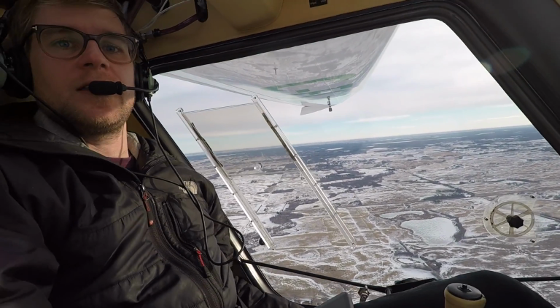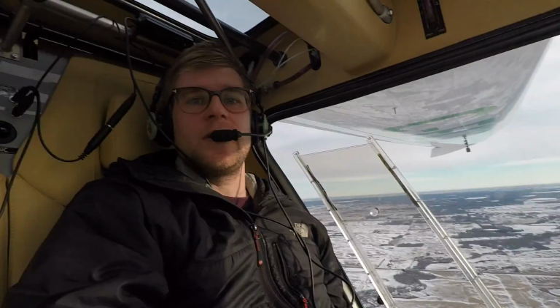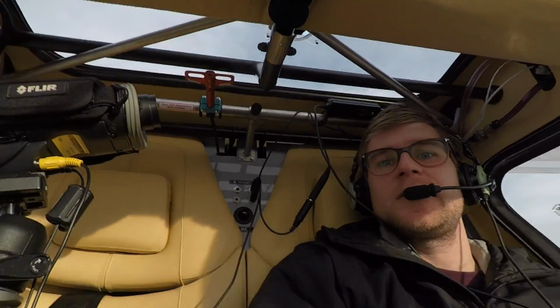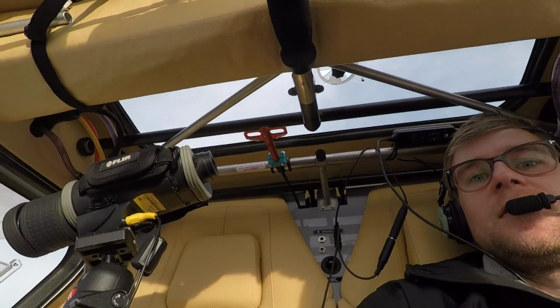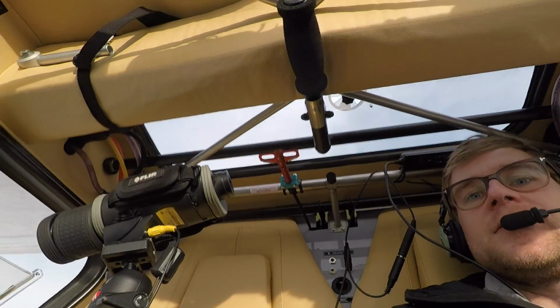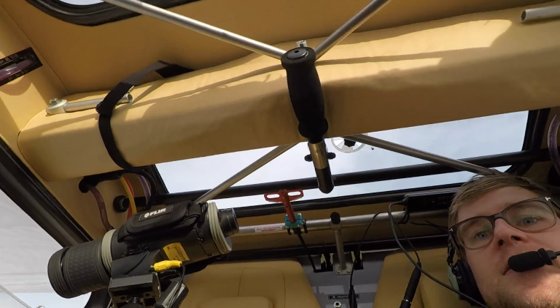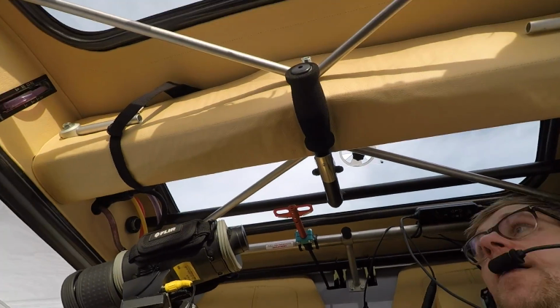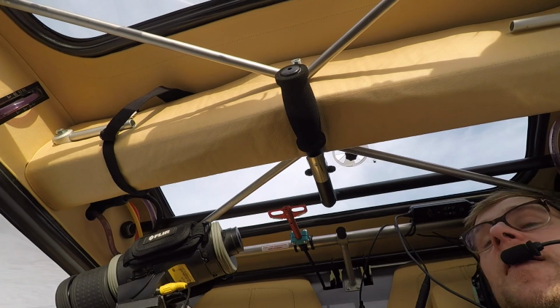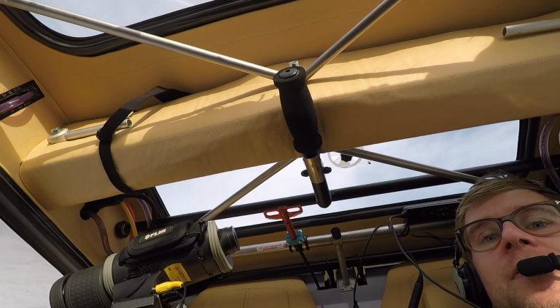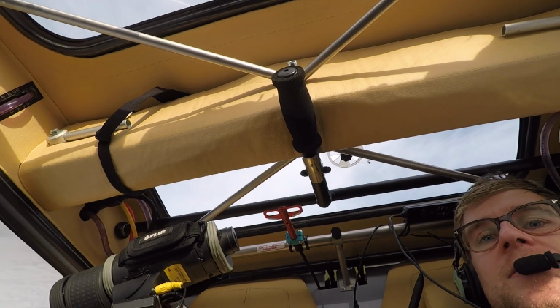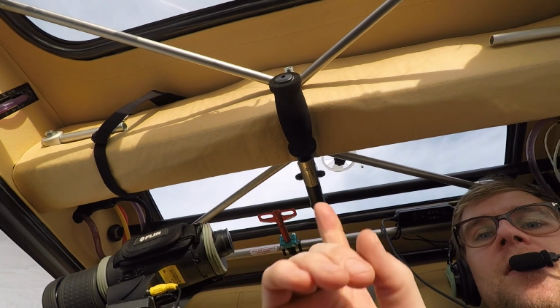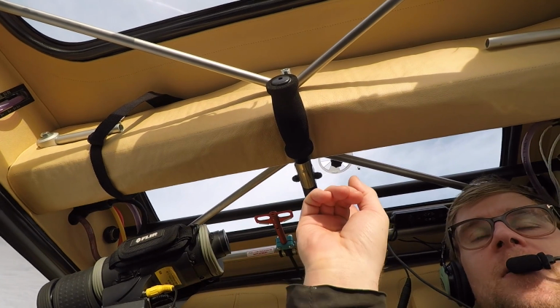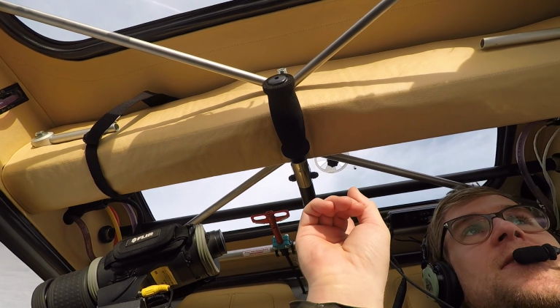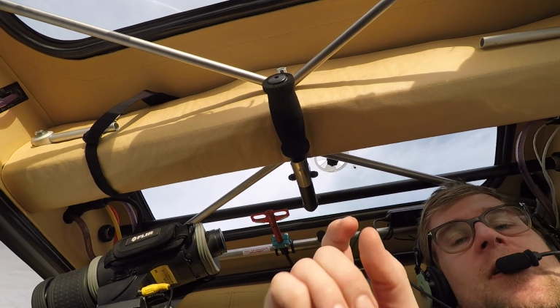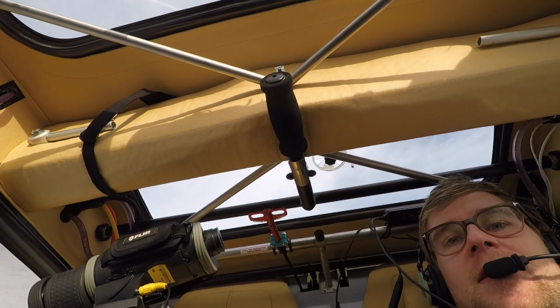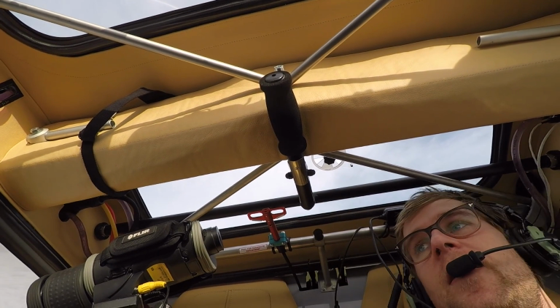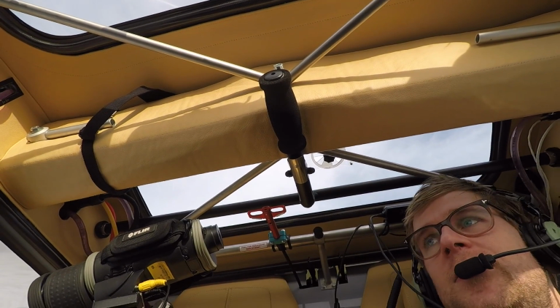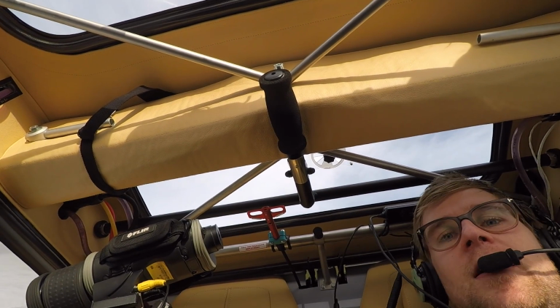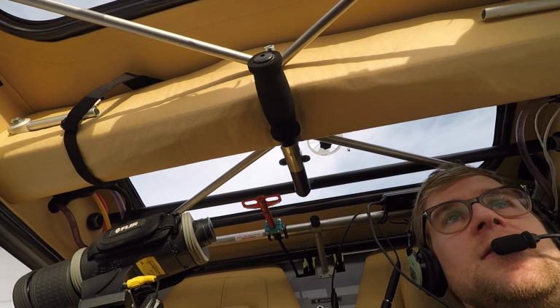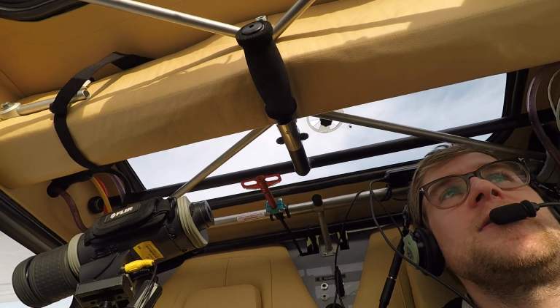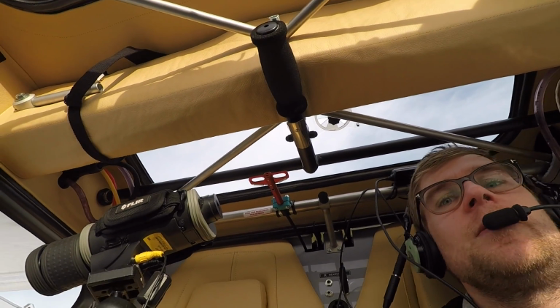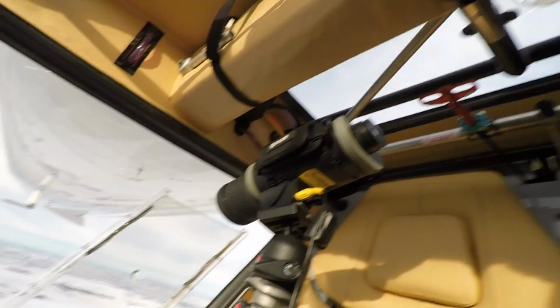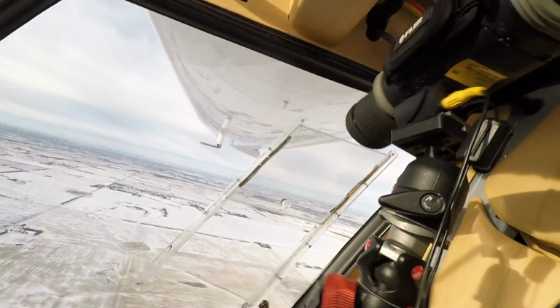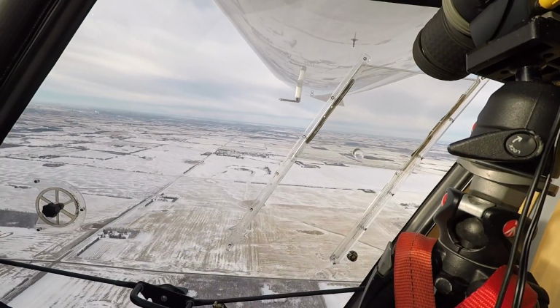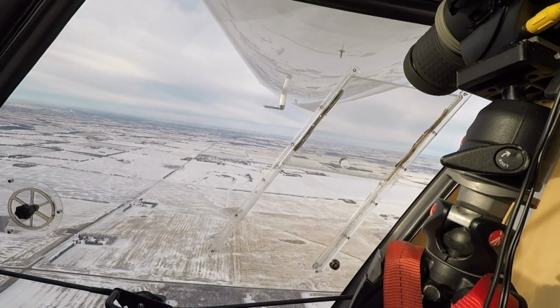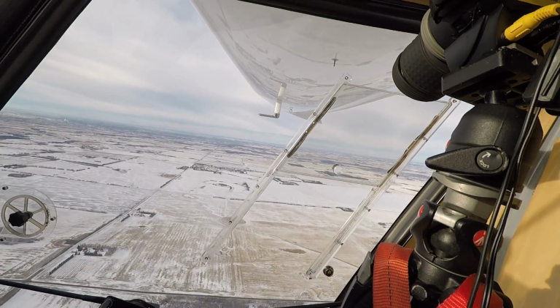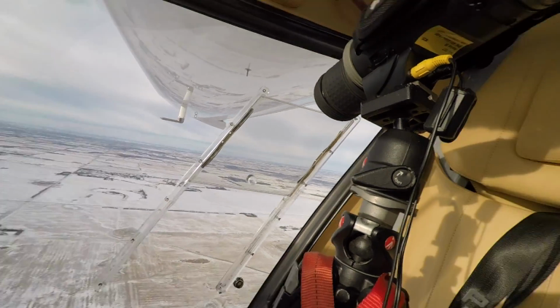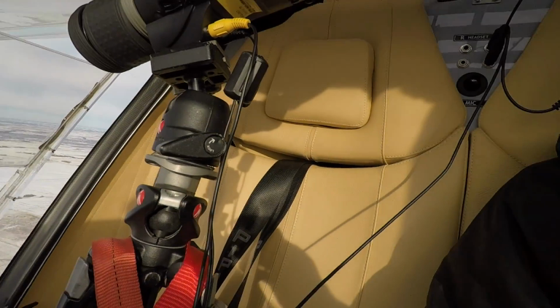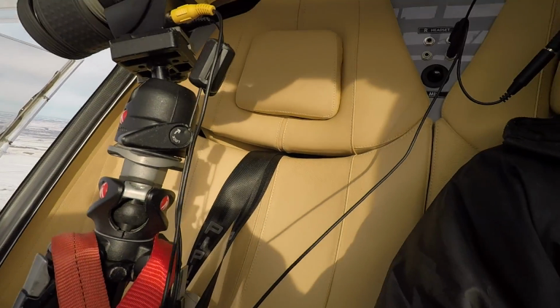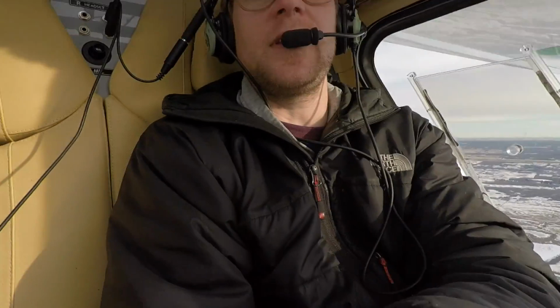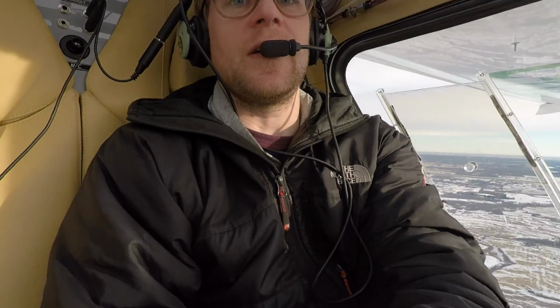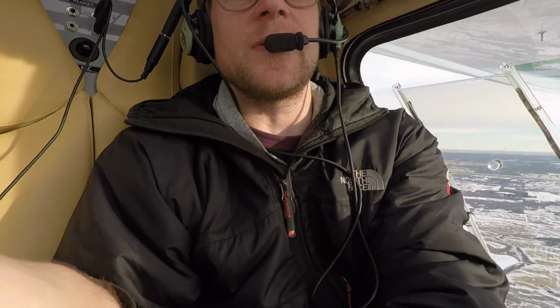You've got windows on the sides and up above — I use that one when I'm doing steep turns to look out and see if there's any airplanes around. The forward visibility is pretty awesome as well.